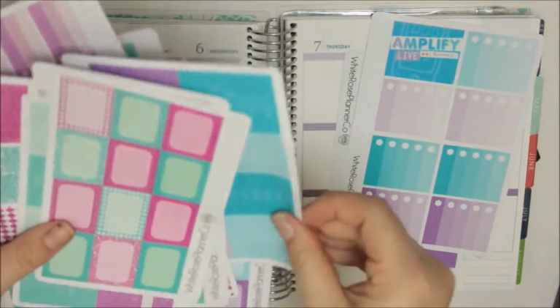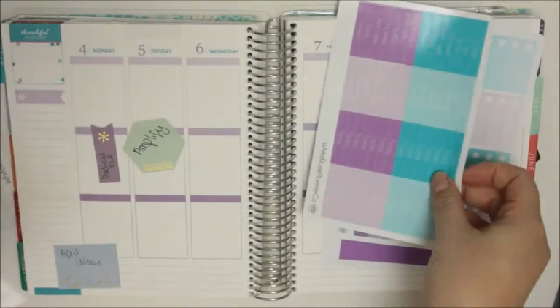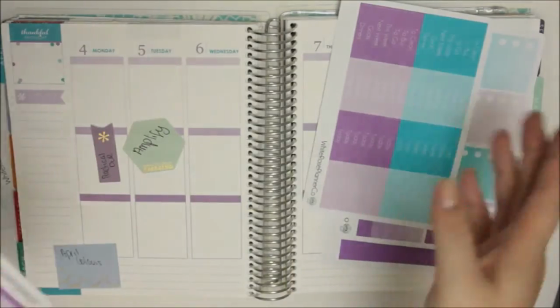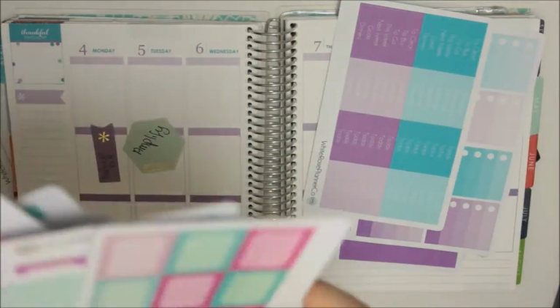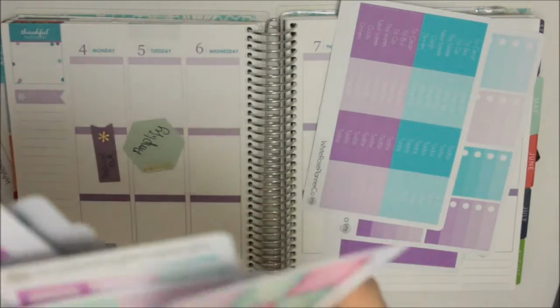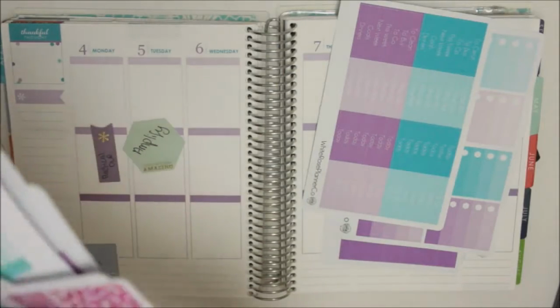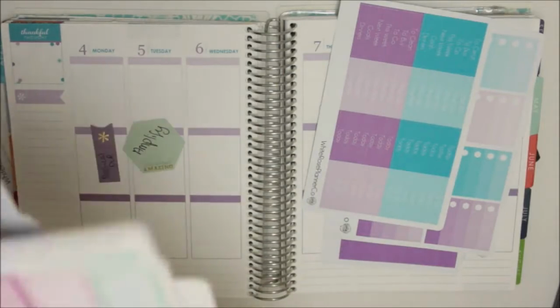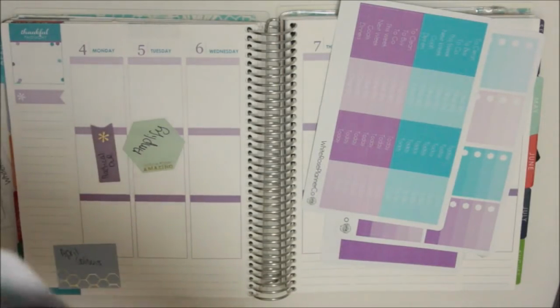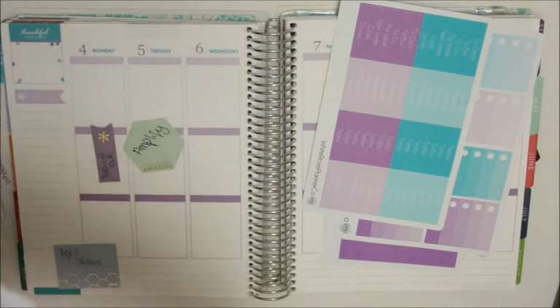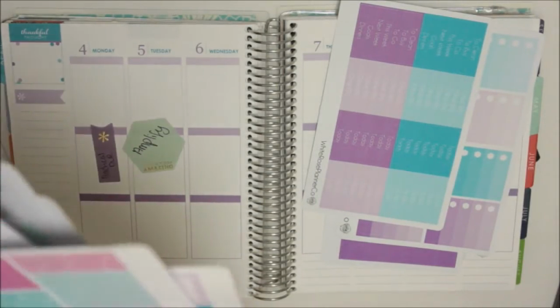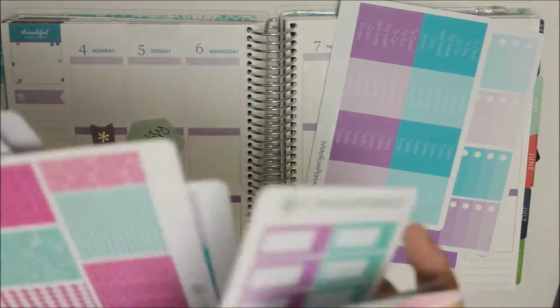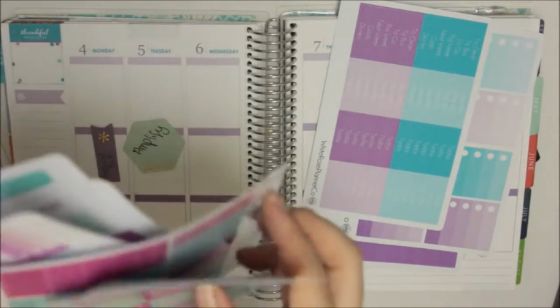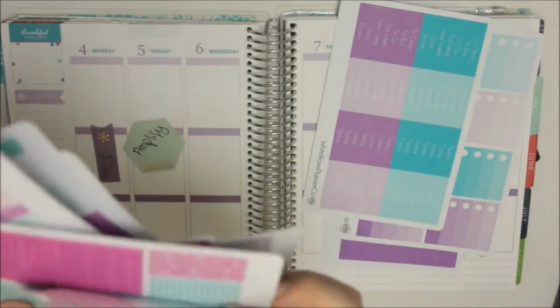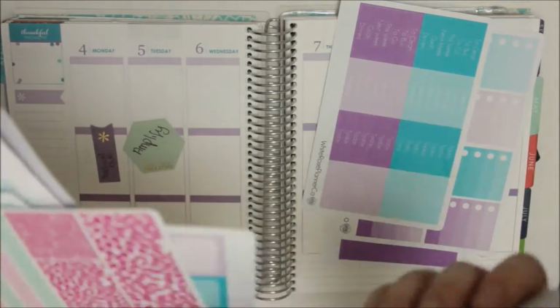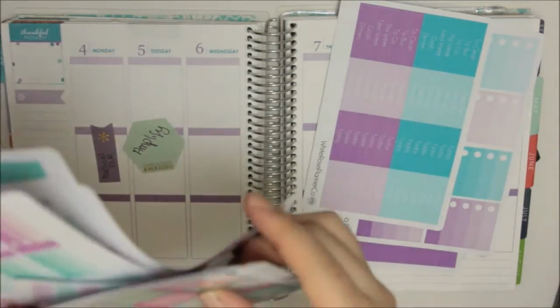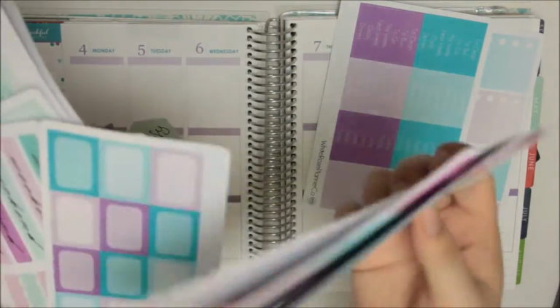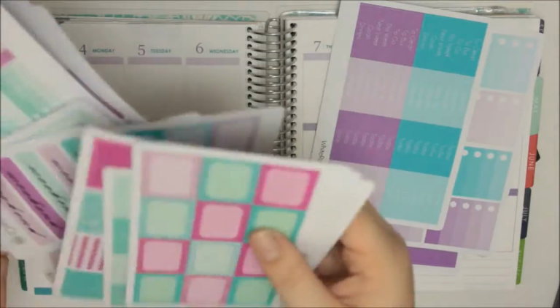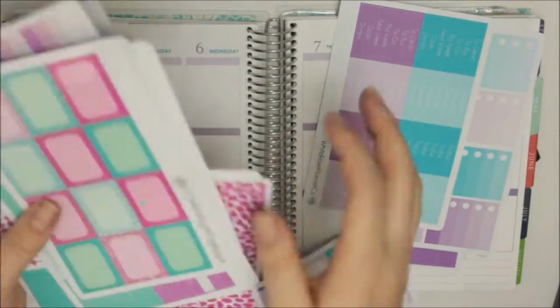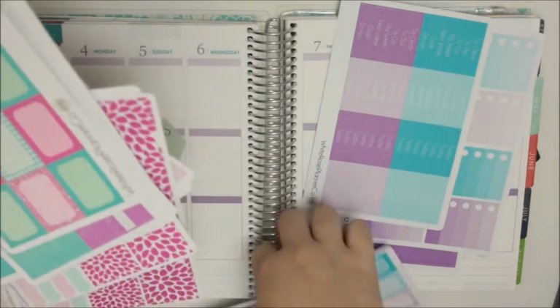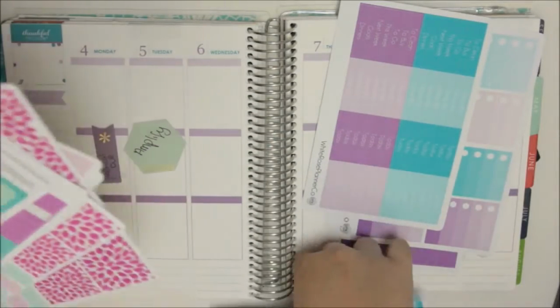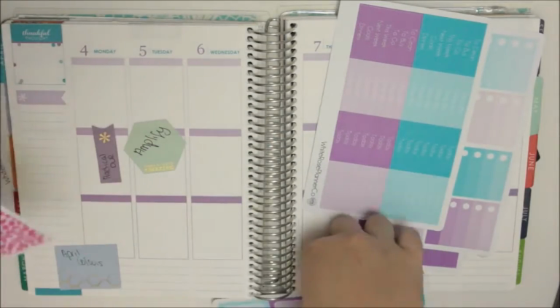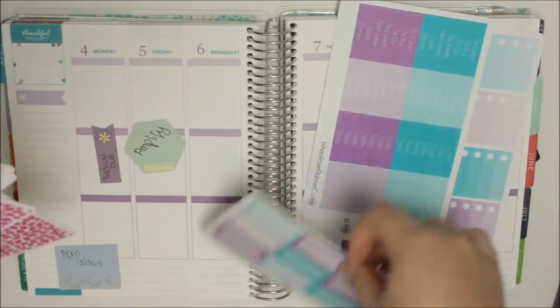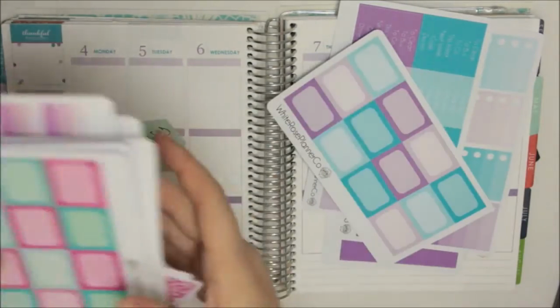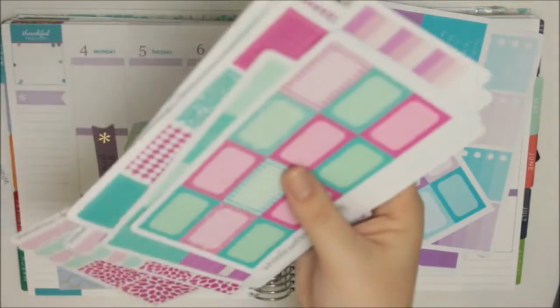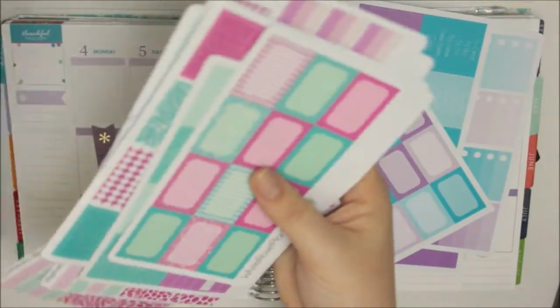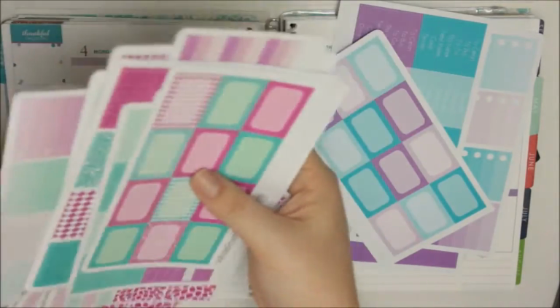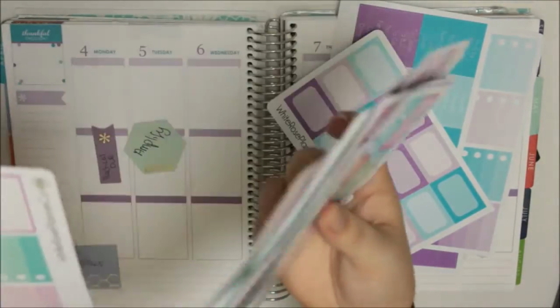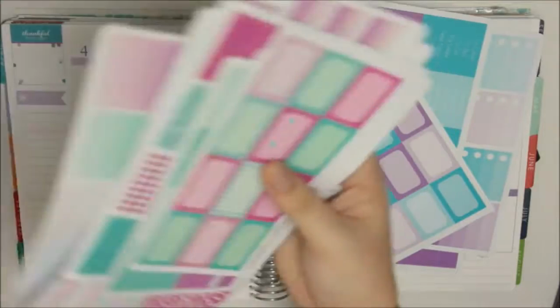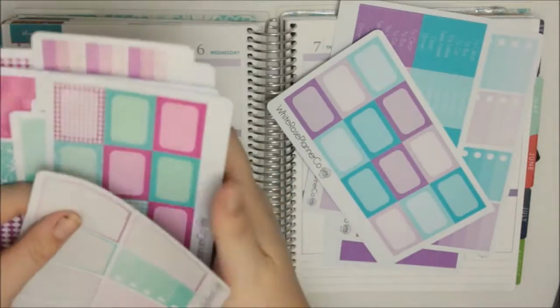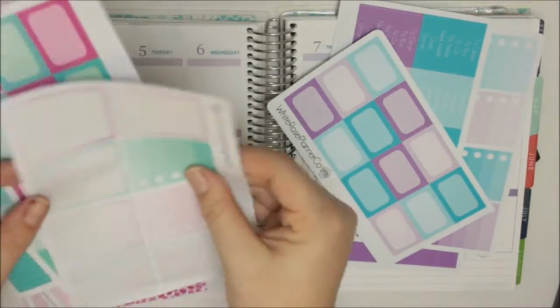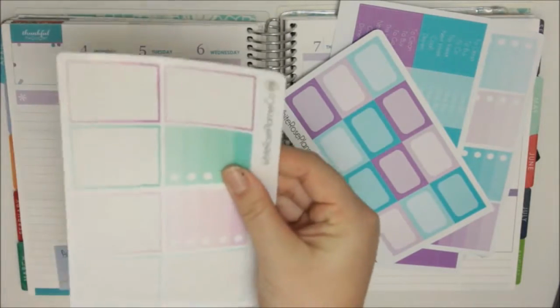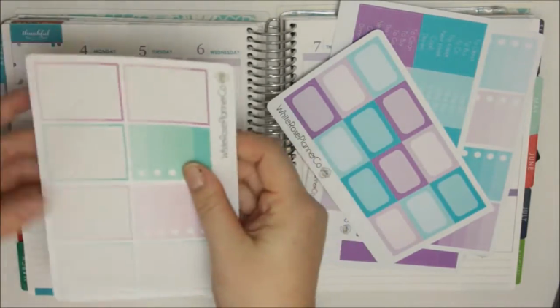These are the colours you will get if you order. But I just don't like to waste stickers. Like, I could have printed out the whole thing again, but this is why I use offcuts and things like that - because I just don't like to waste stickers.